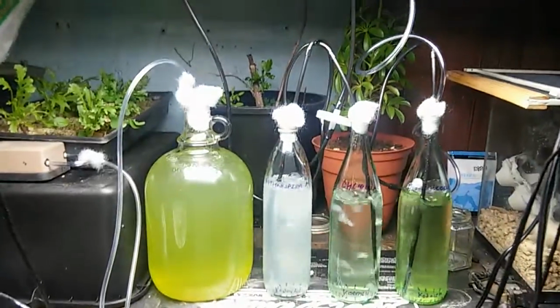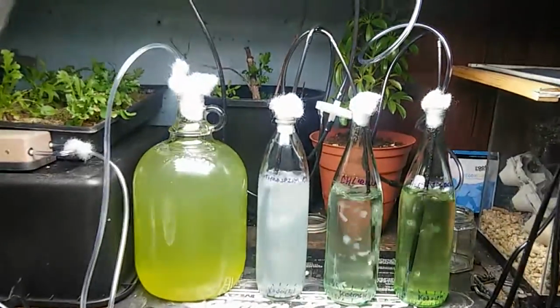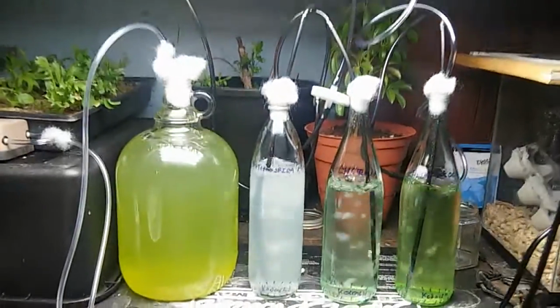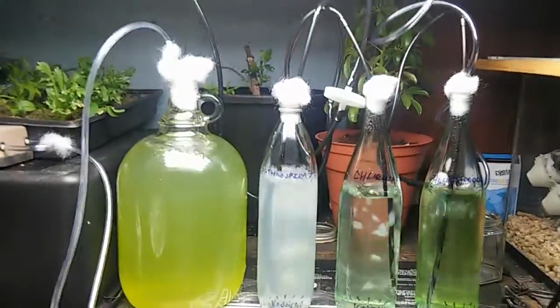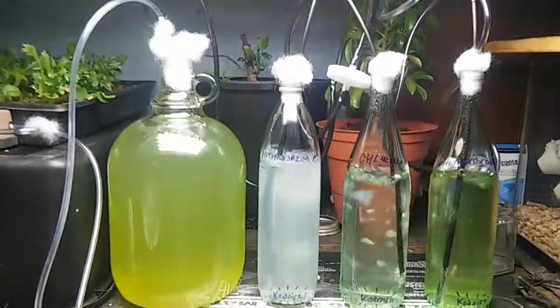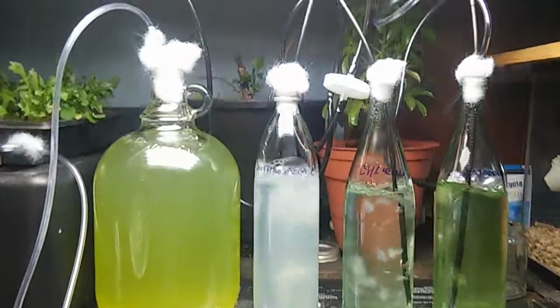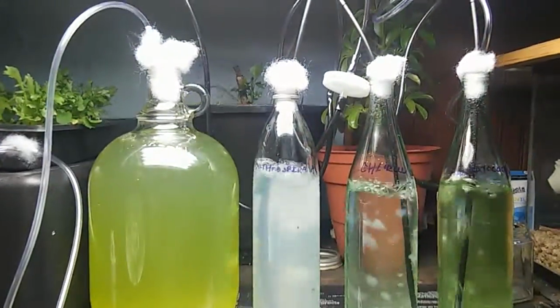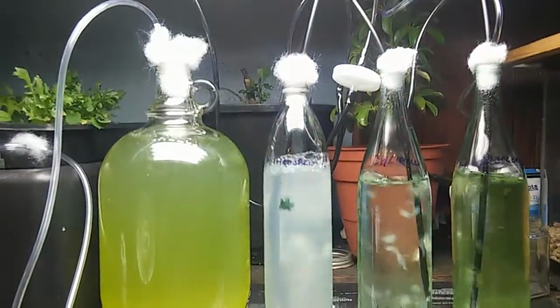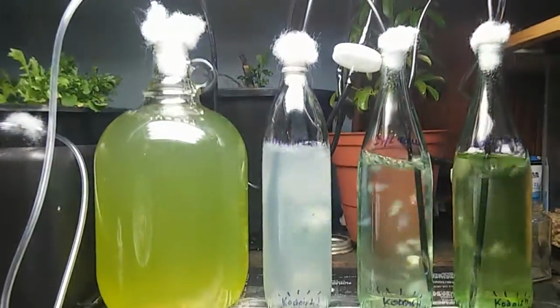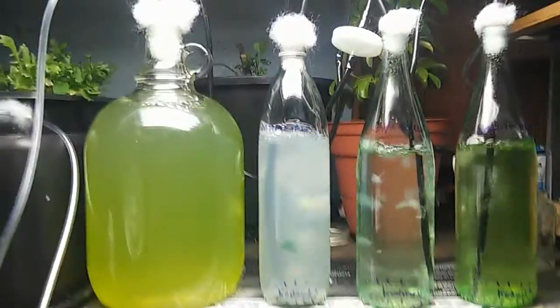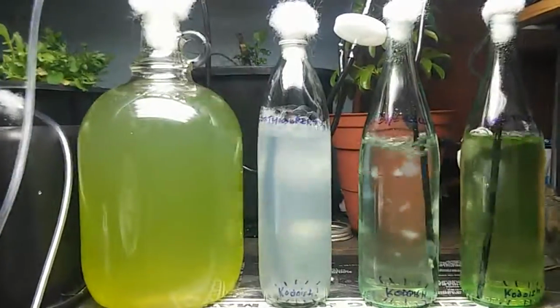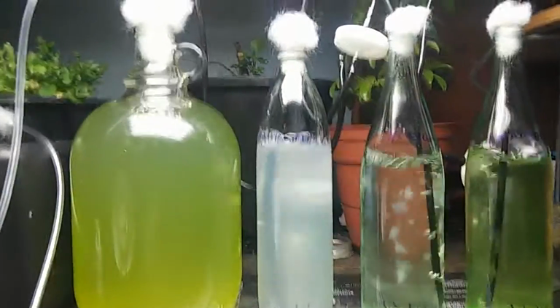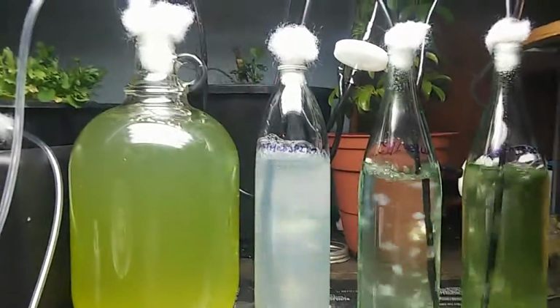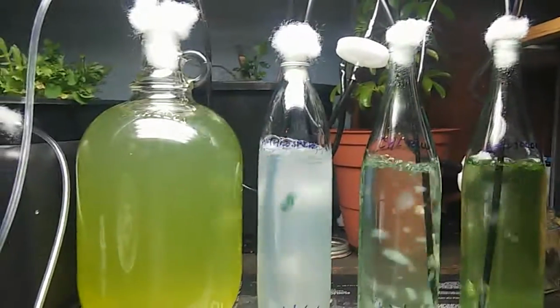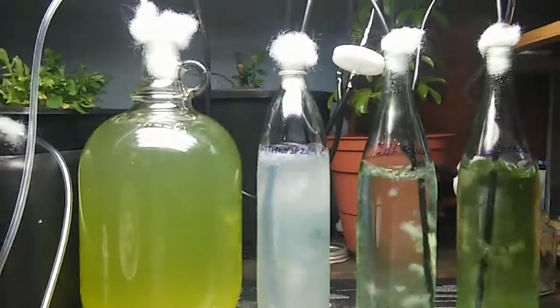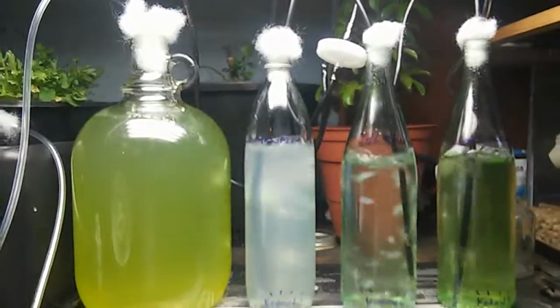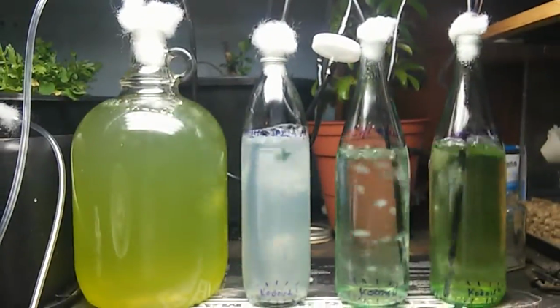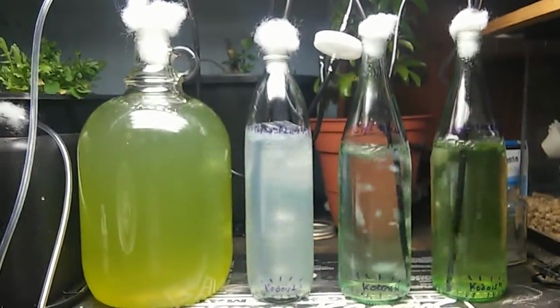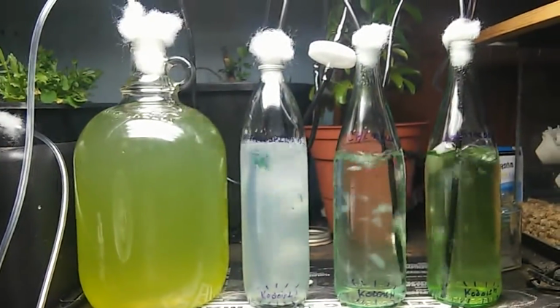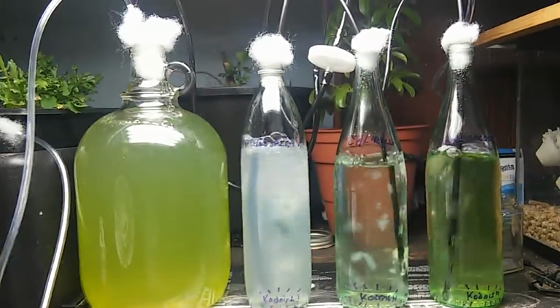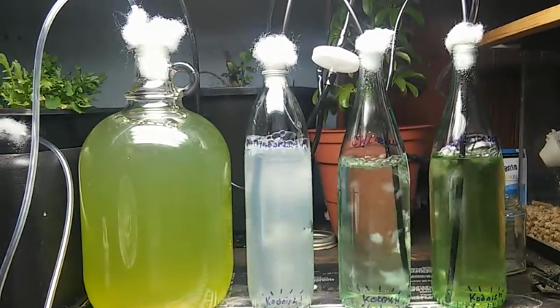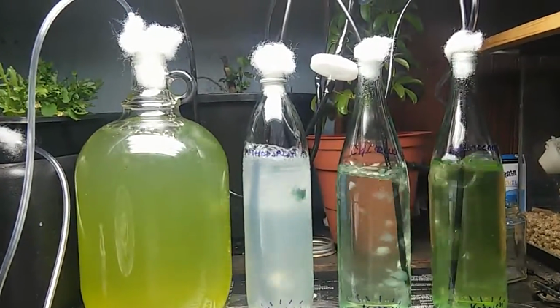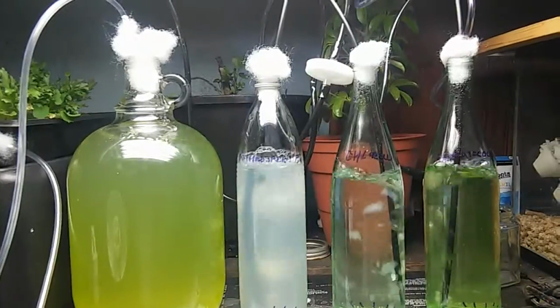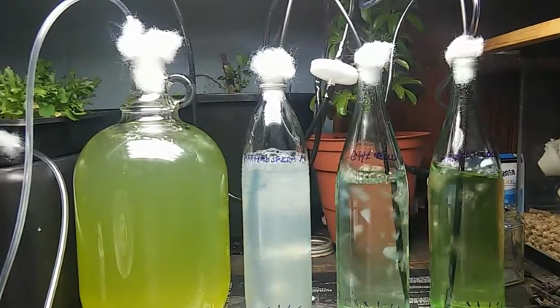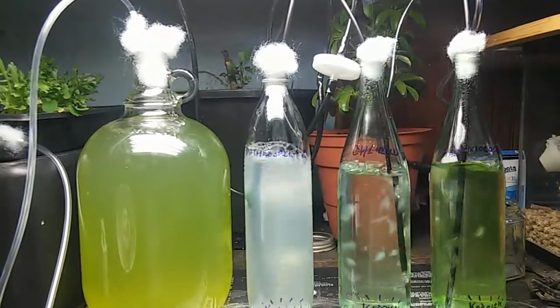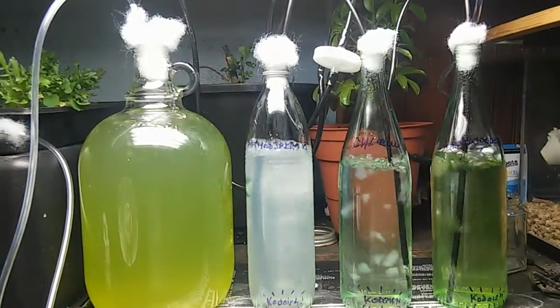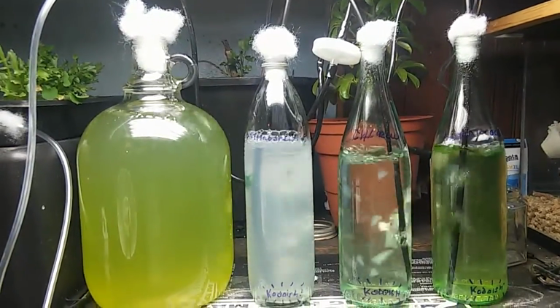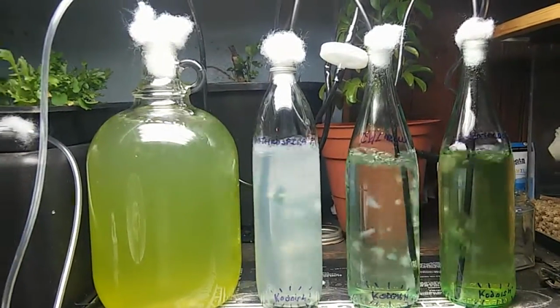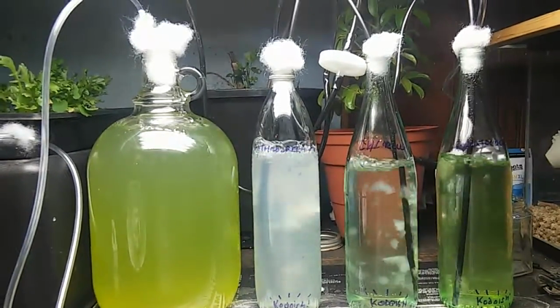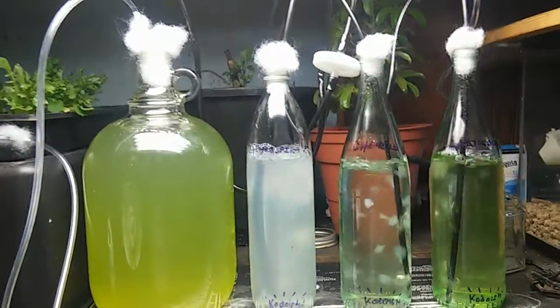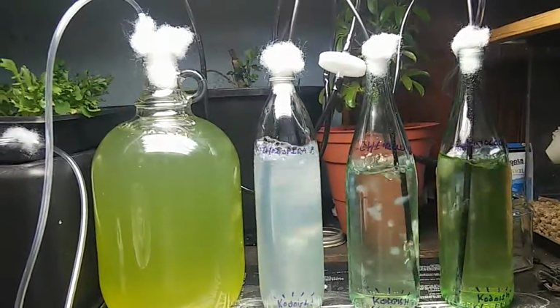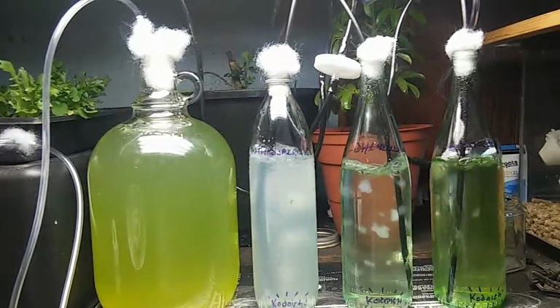Hey everybody, it's William Pedro Brown here, and I'm coming at you with the second video update from the FICO Permaculture series. We're here looking at the photobioreactors in my basement. This is the home setup here in New Carmelin, Pennsylvania.